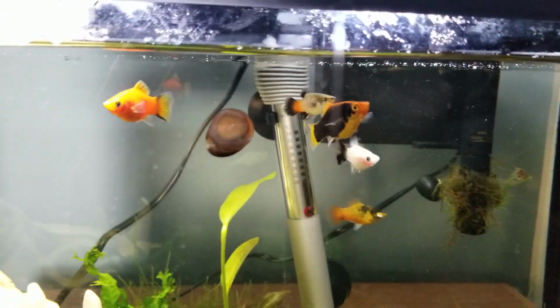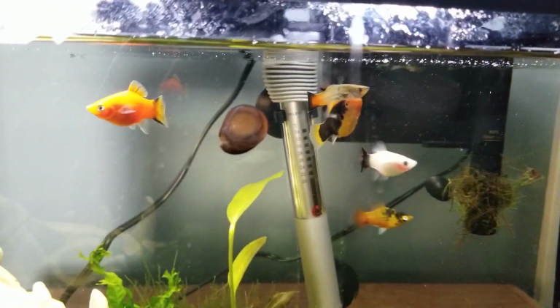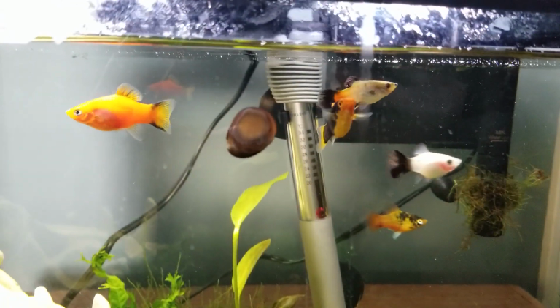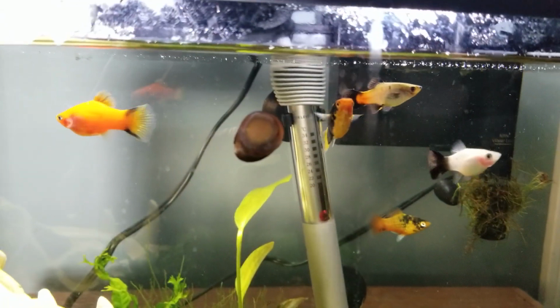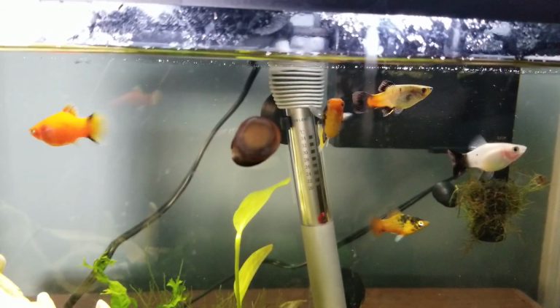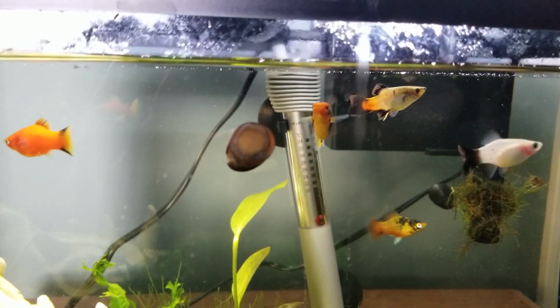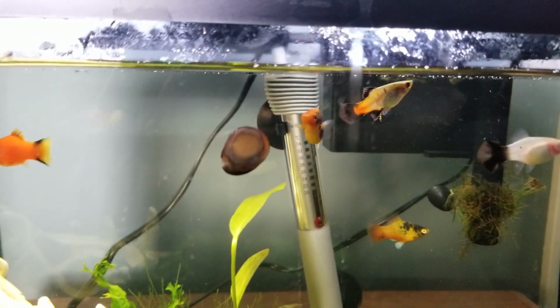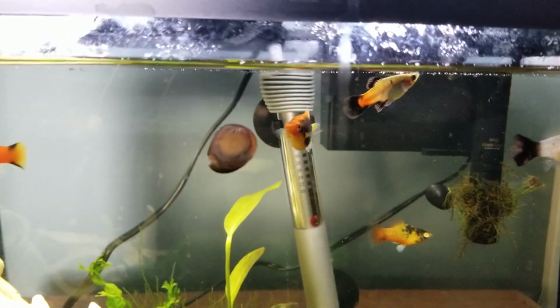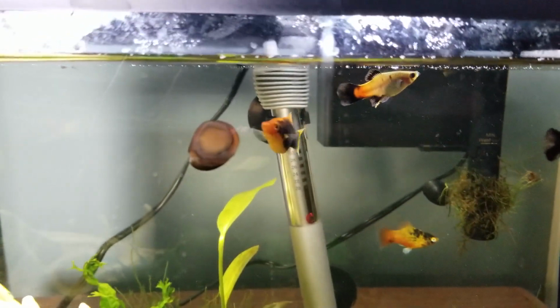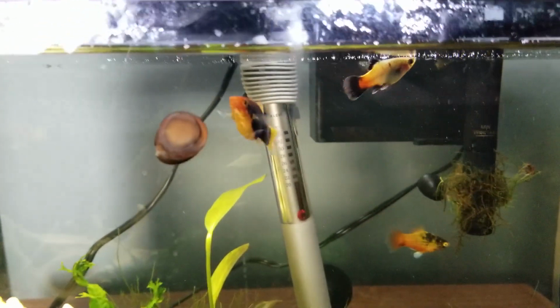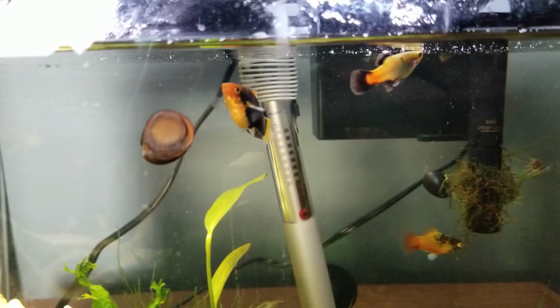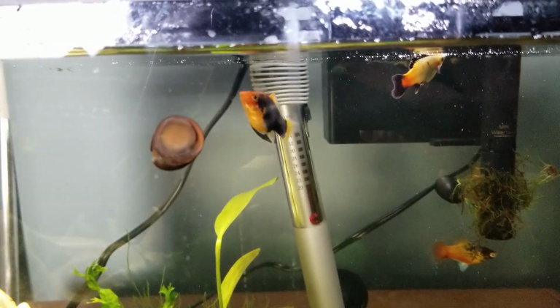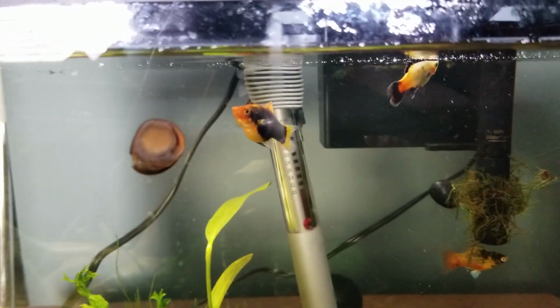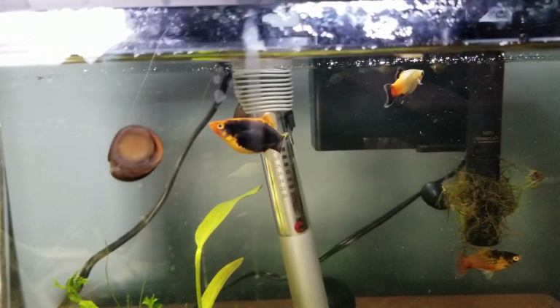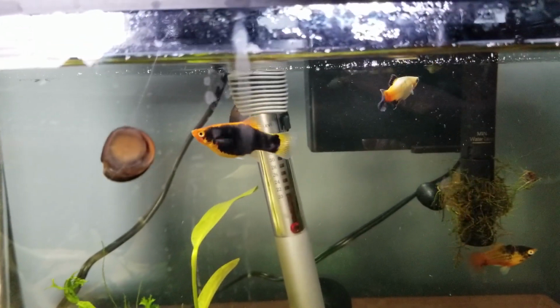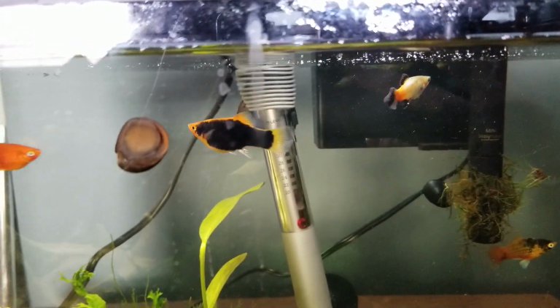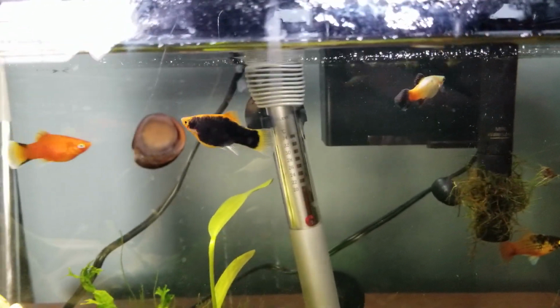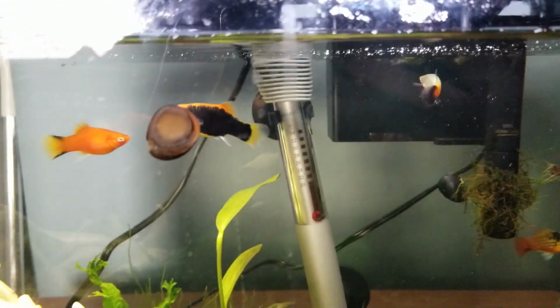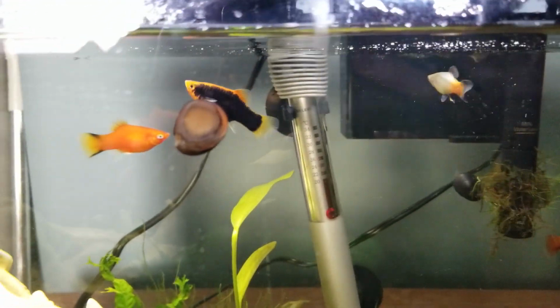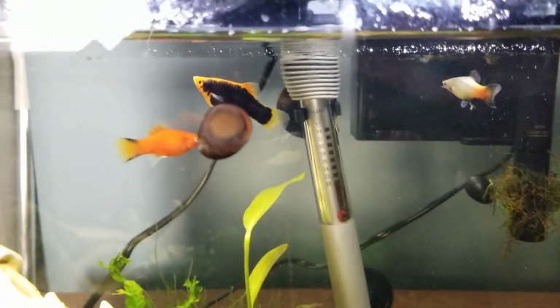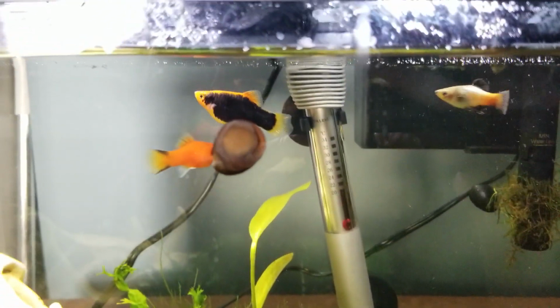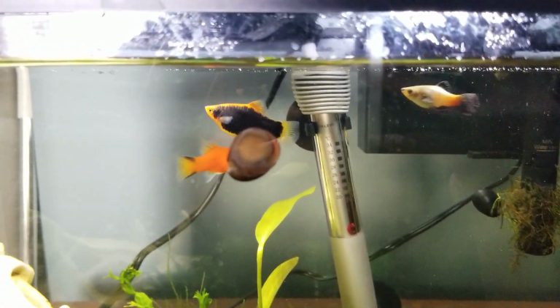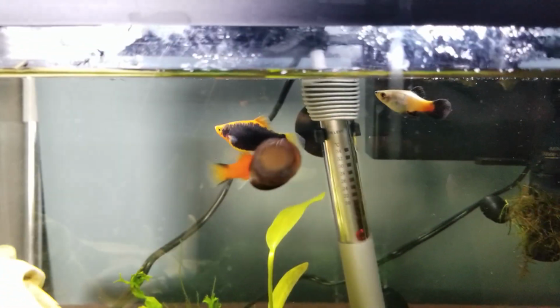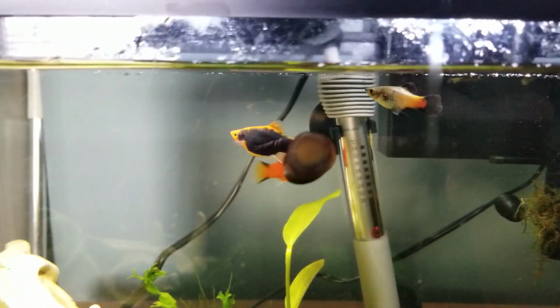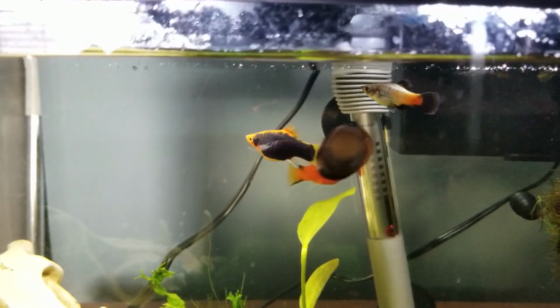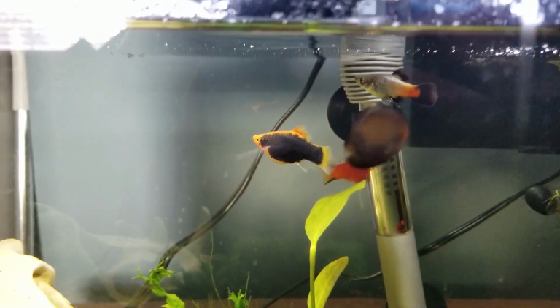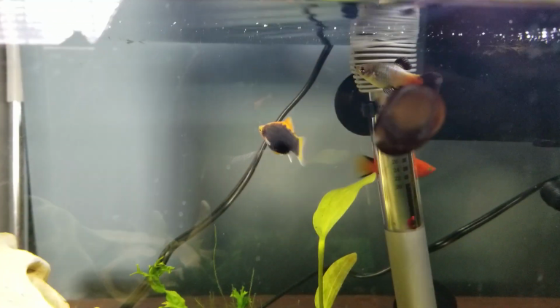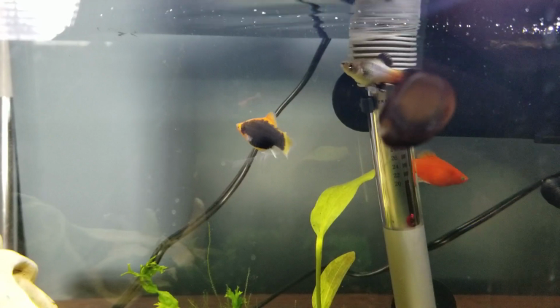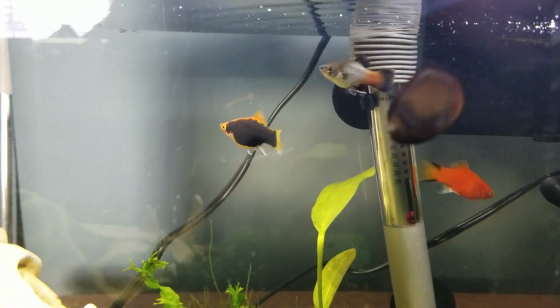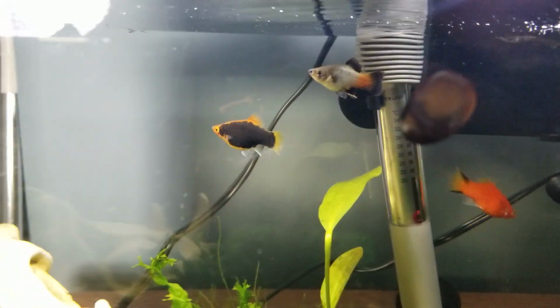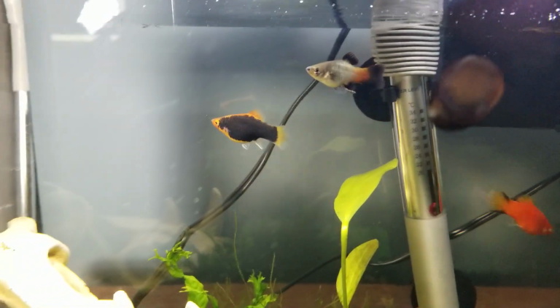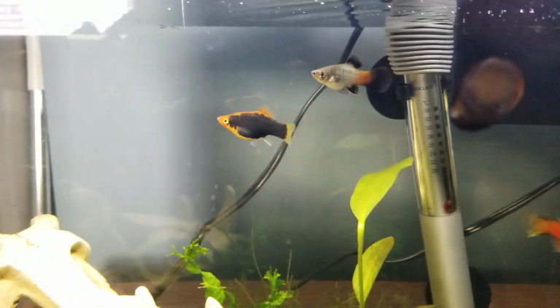What you want to do is look at their bottom fin, or the anal fin. The fin is pretty much right underneath their tail, right by their butt — the anal fin.